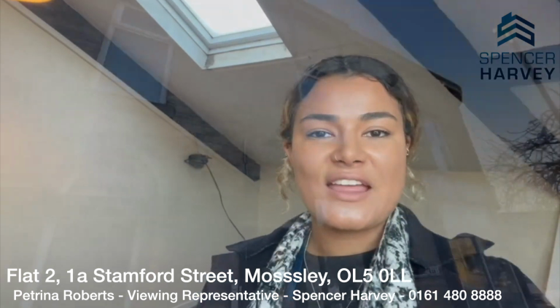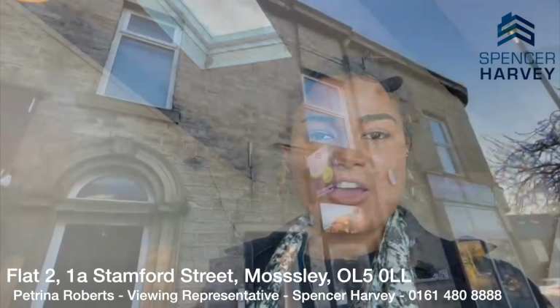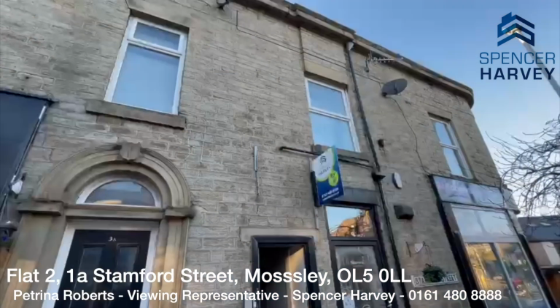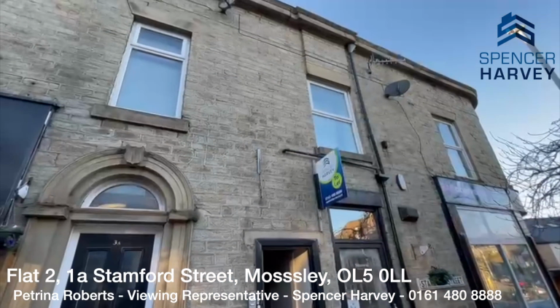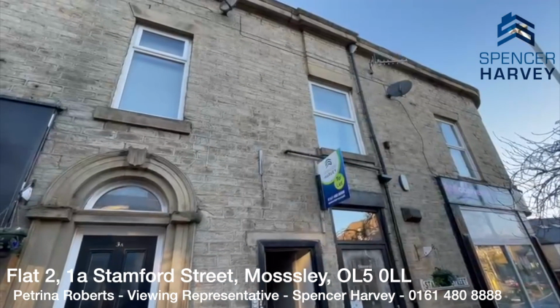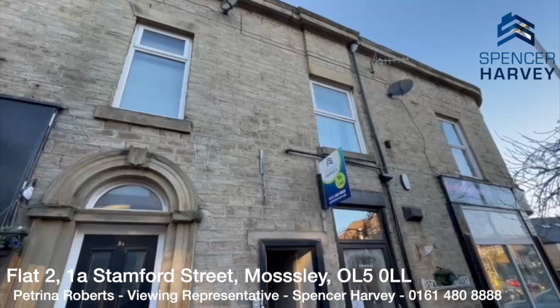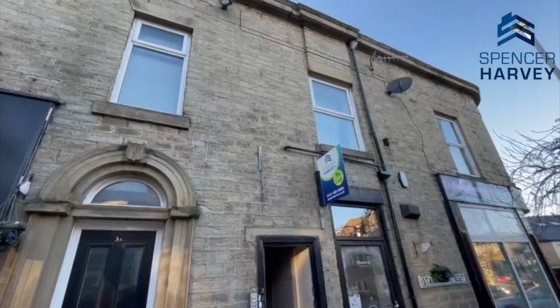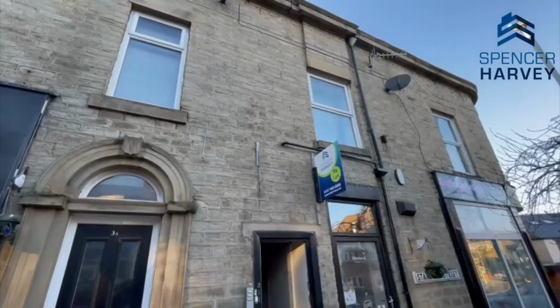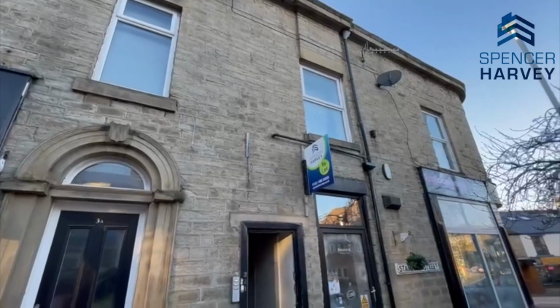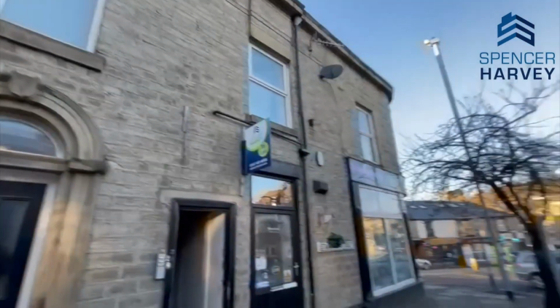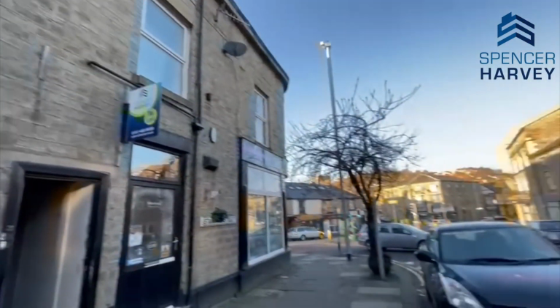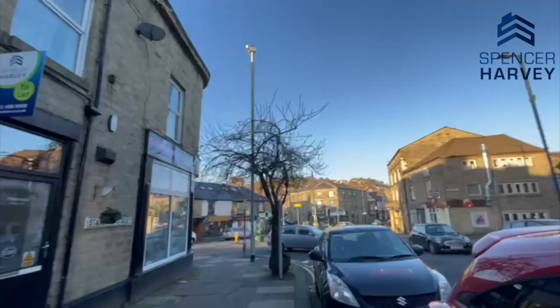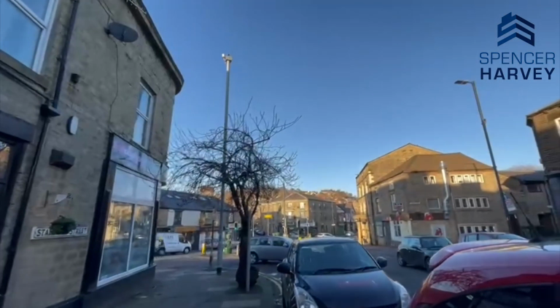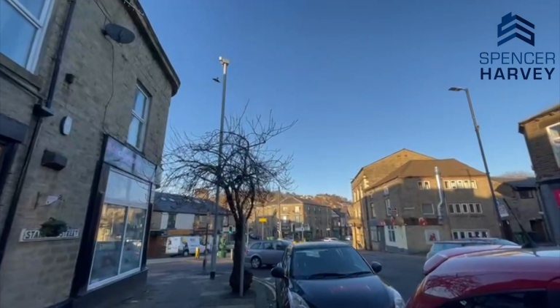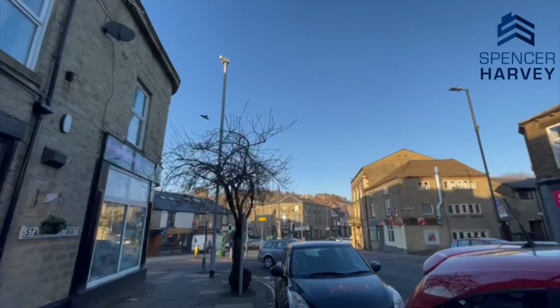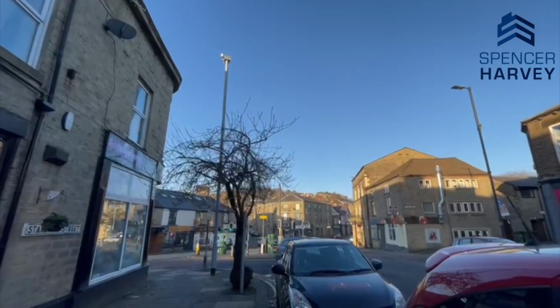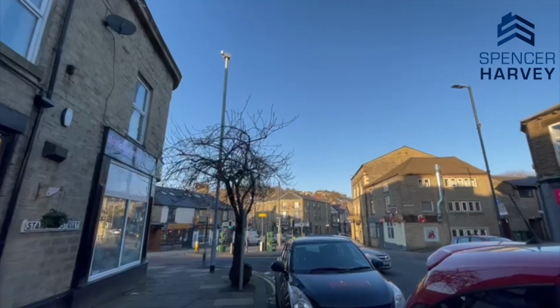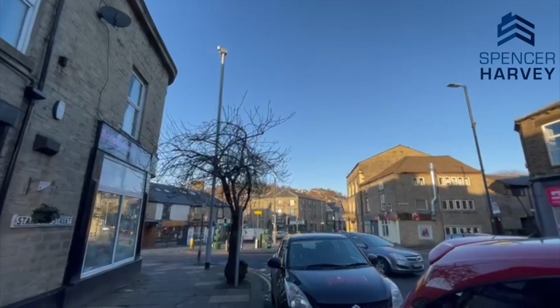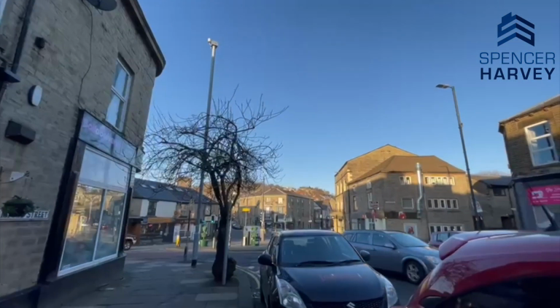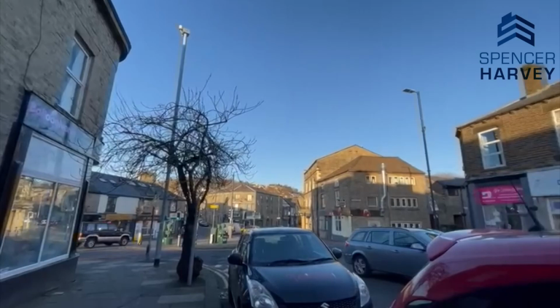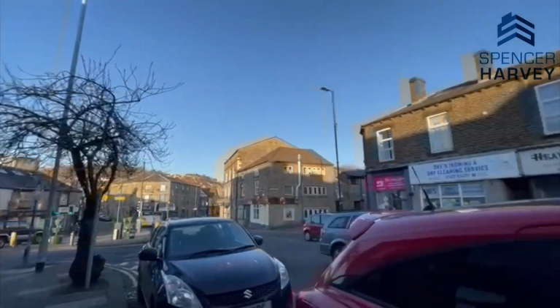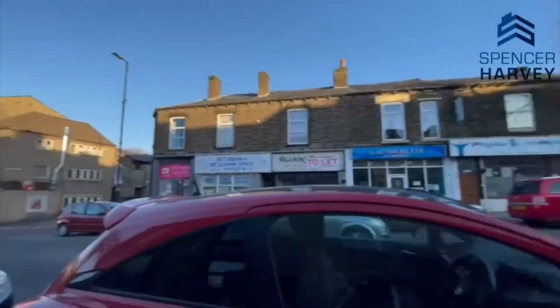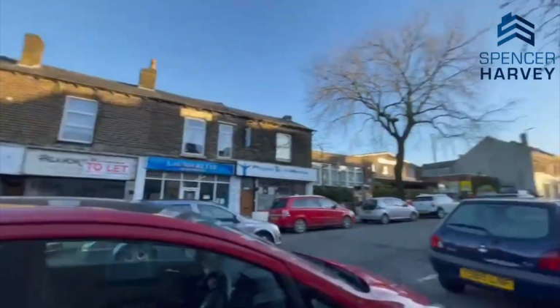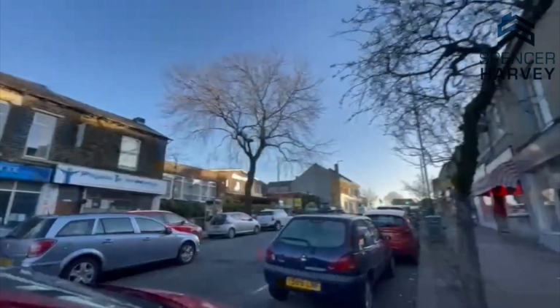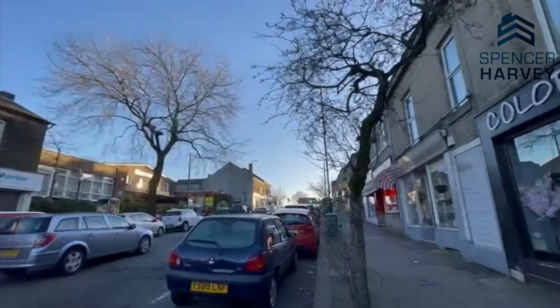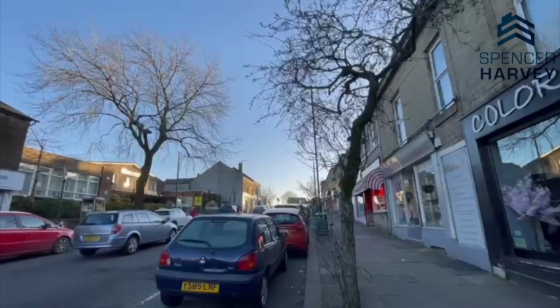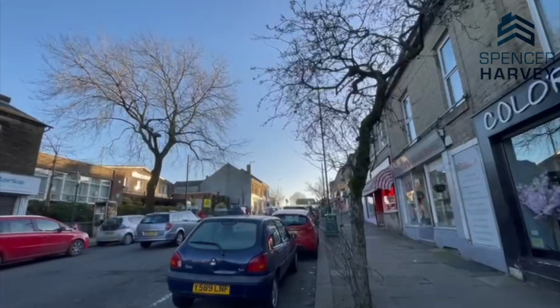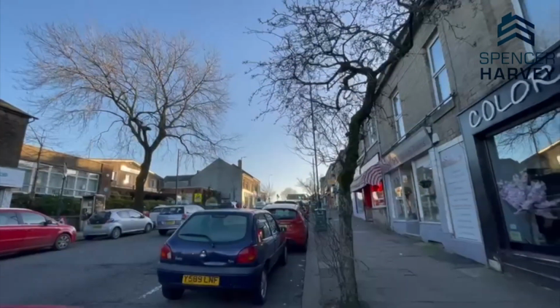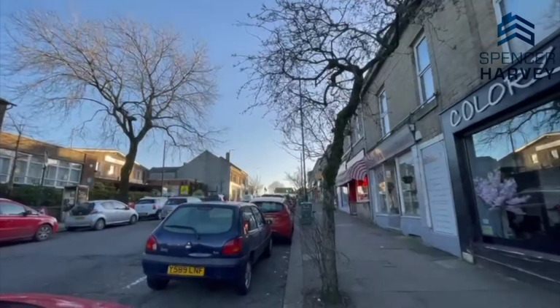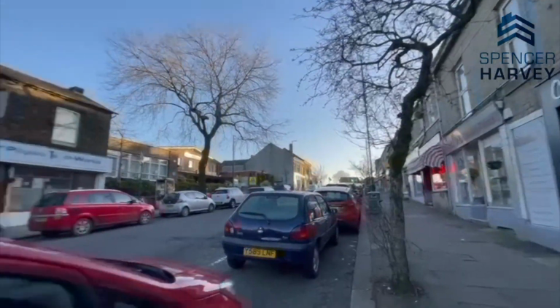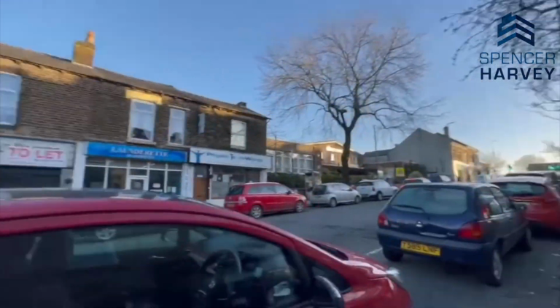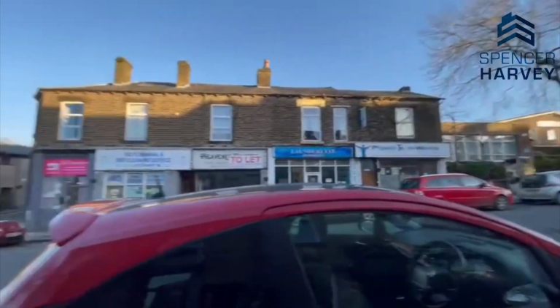Here we have the front elevation of the property — it is situated on the second floor. Just in front of me we have a lovely view of the hills and the houses, and just behind me as well. So we'll head upstairs and I can show you the inside.